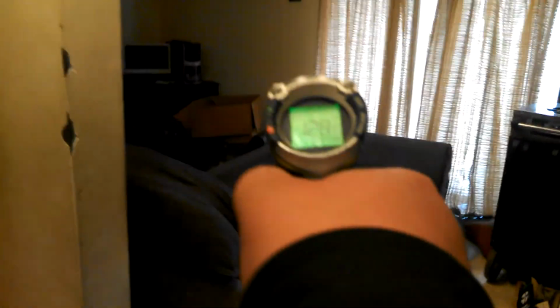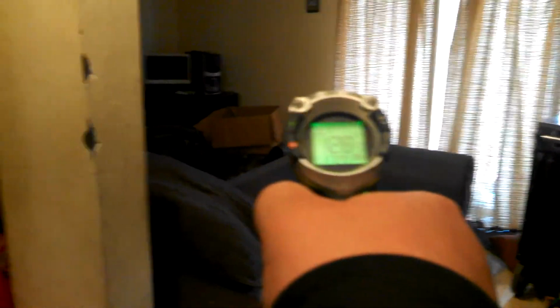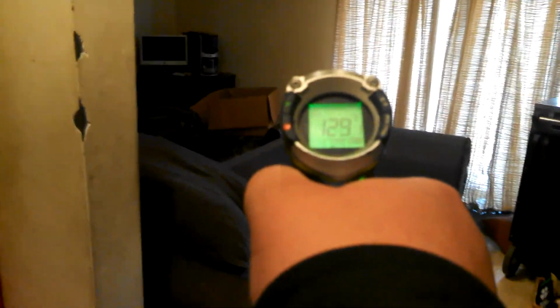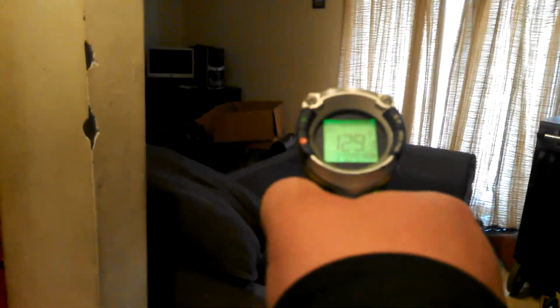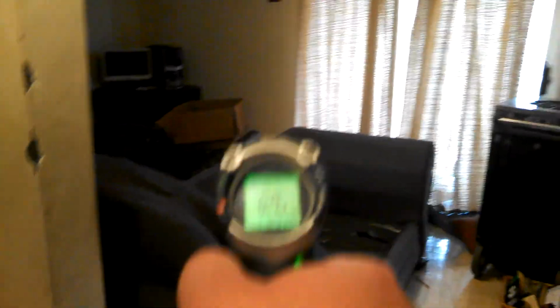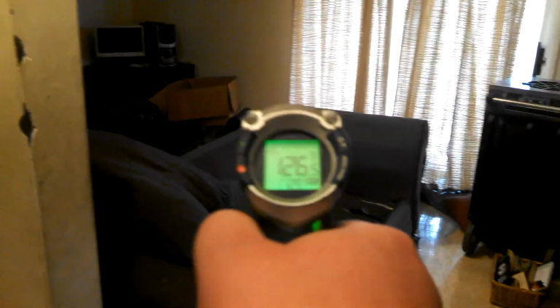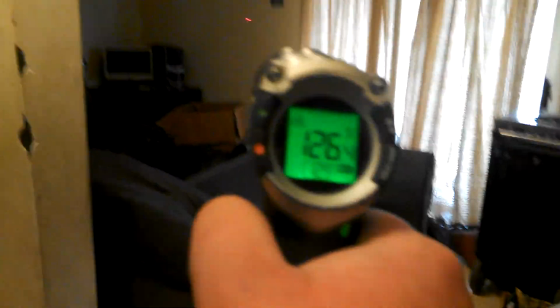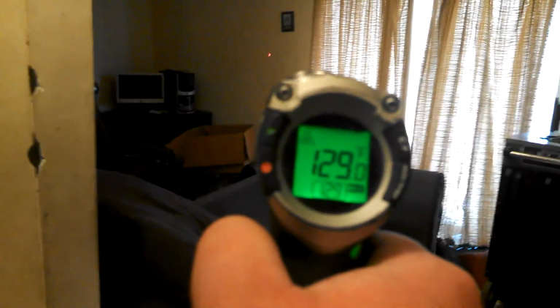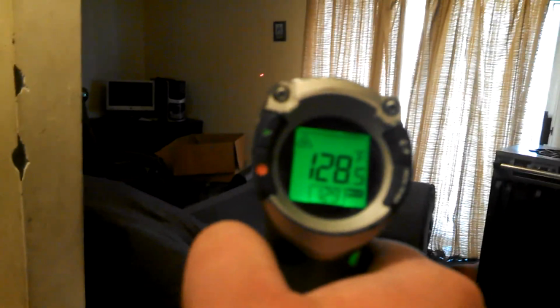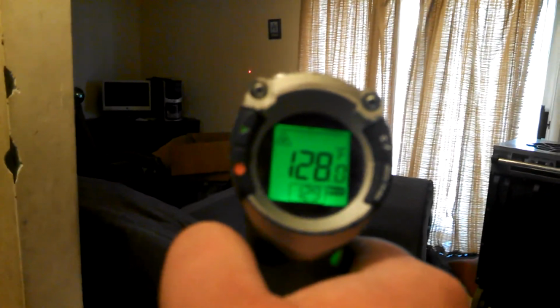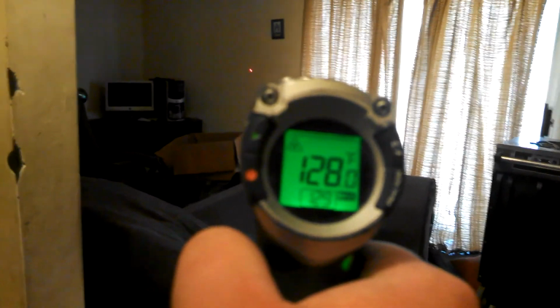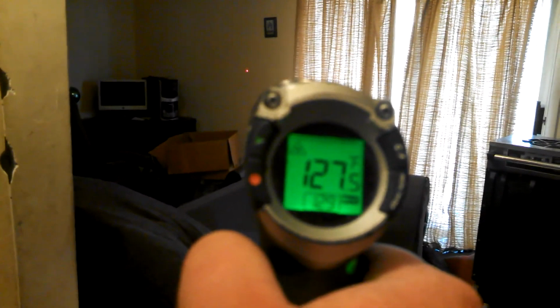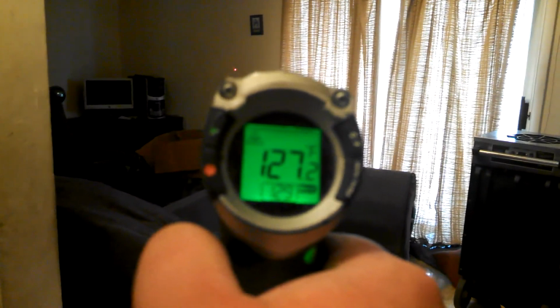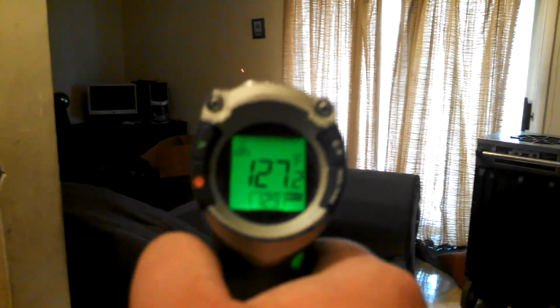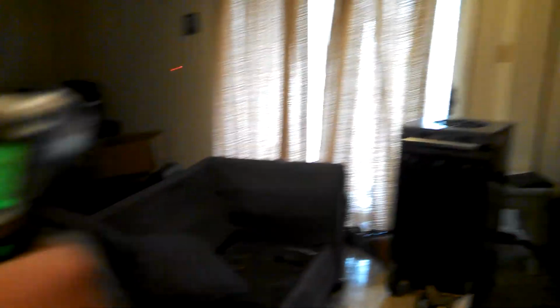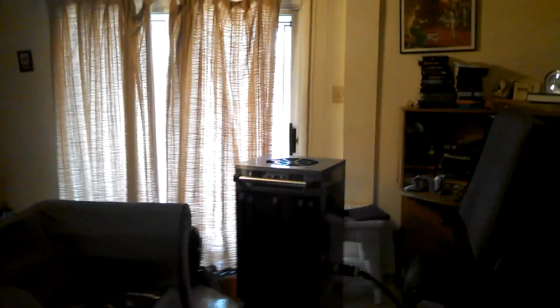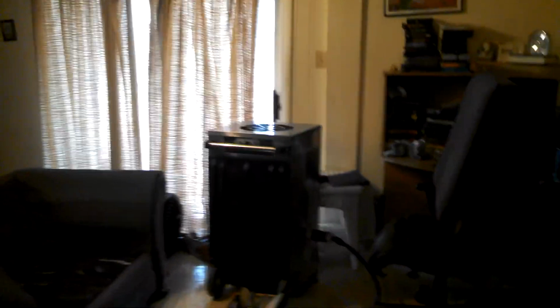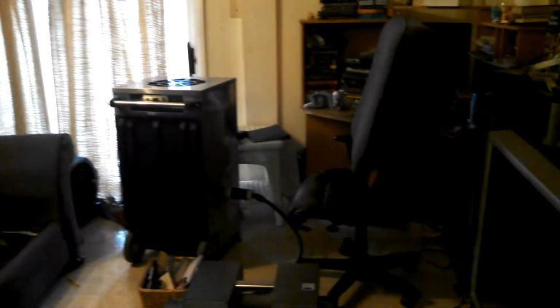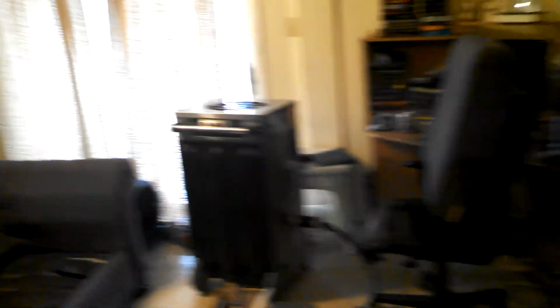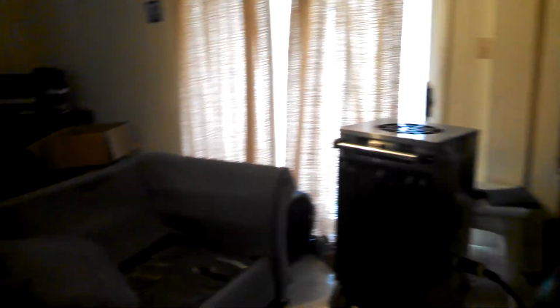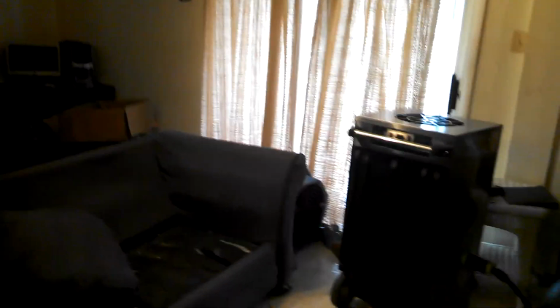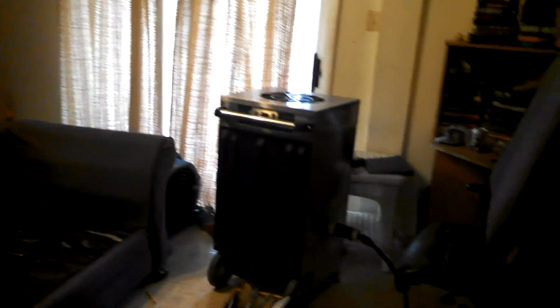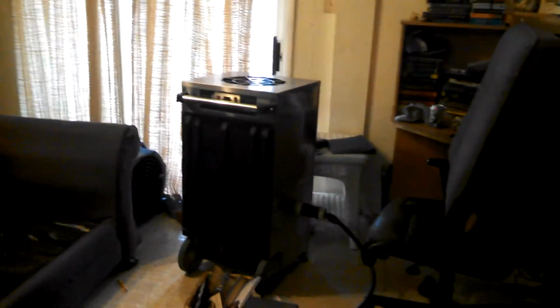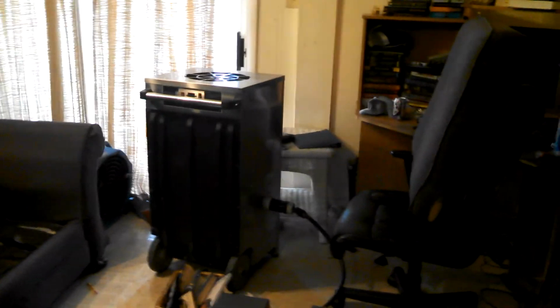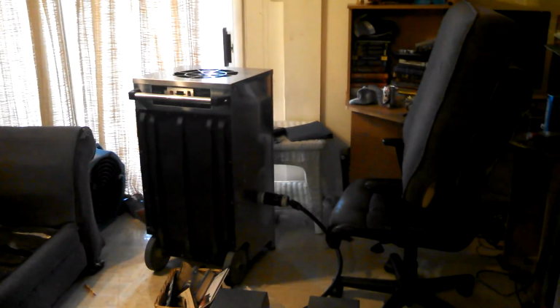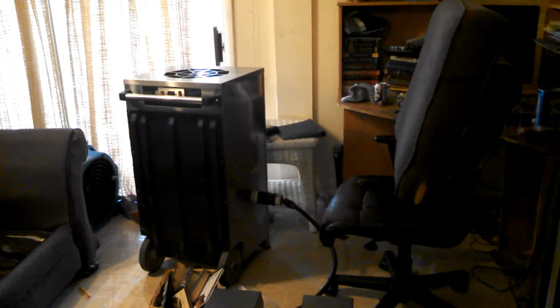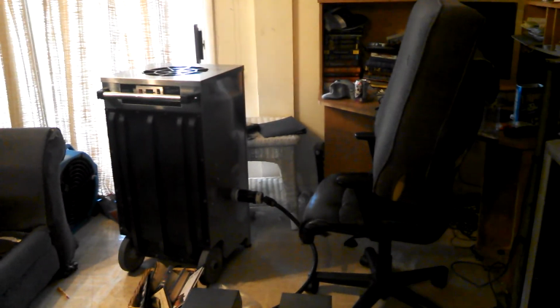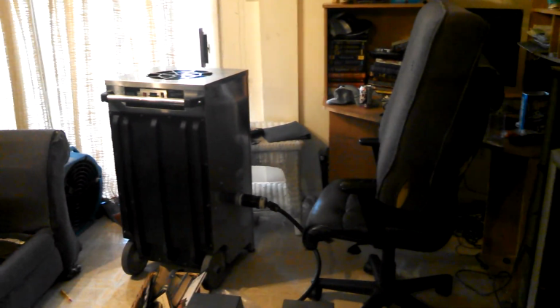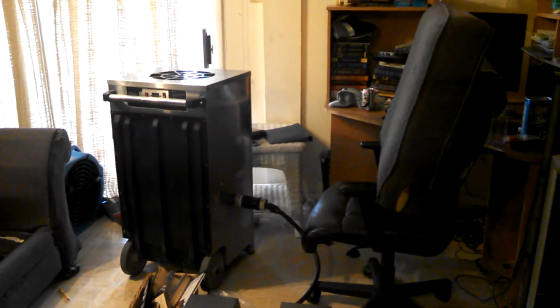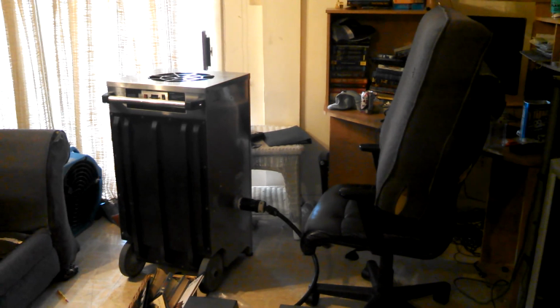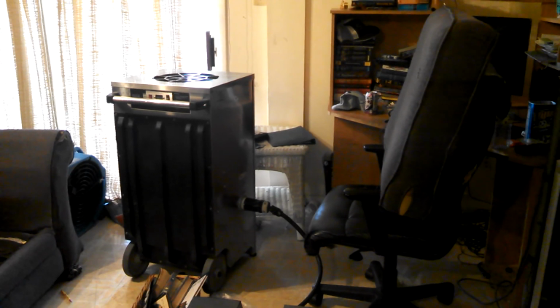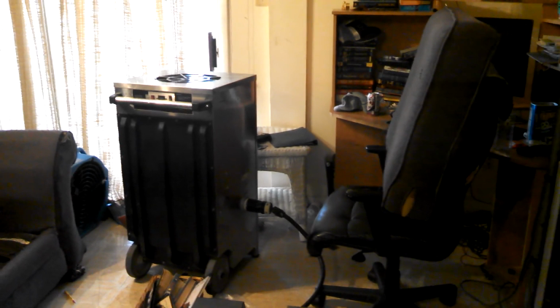We're reading 128, 129, 128, 127. But again, we turned these off so we could make this short video. It was probably about 135 before we did this.